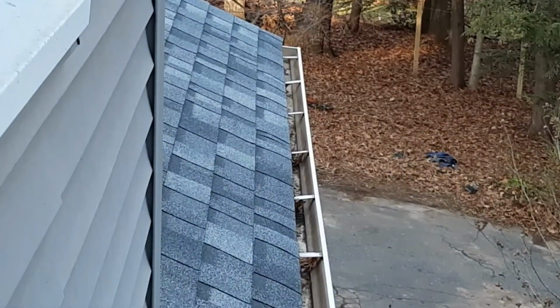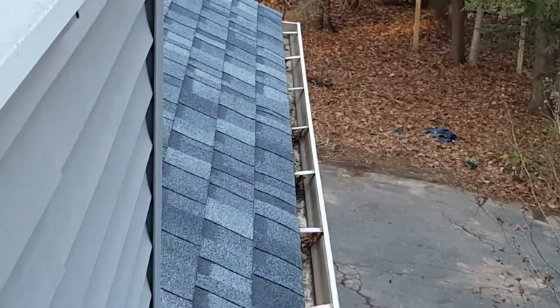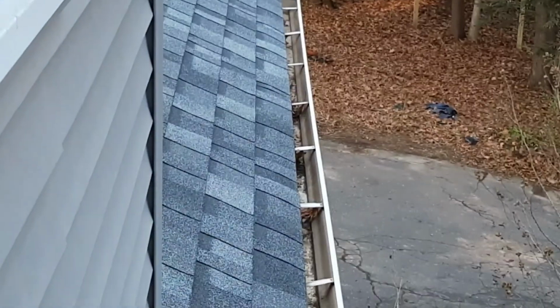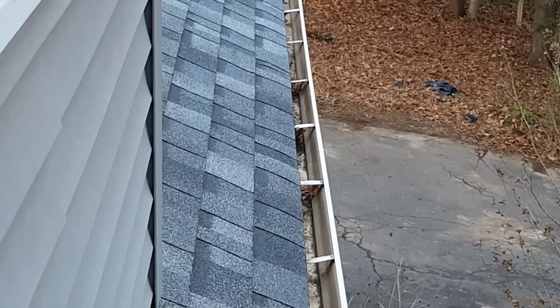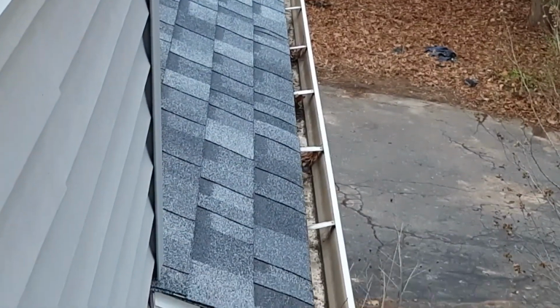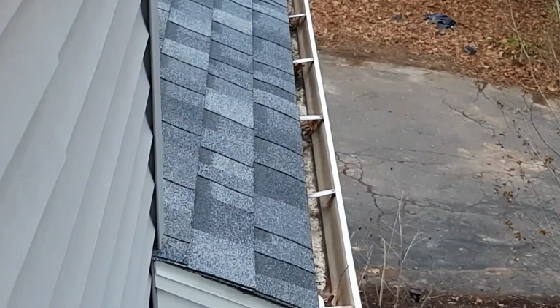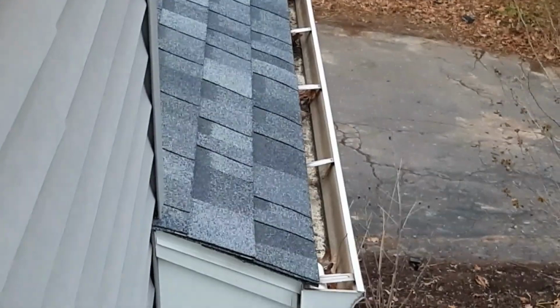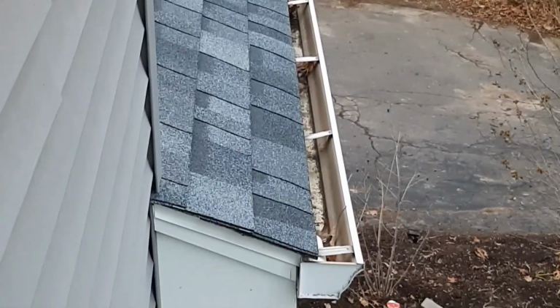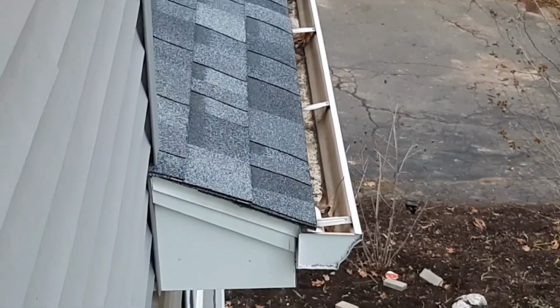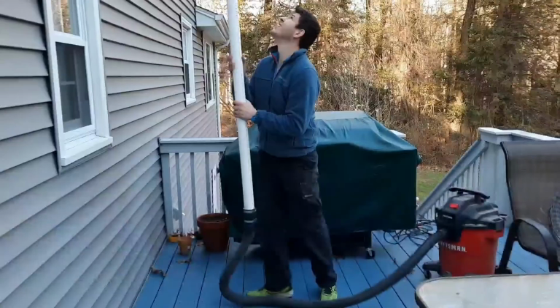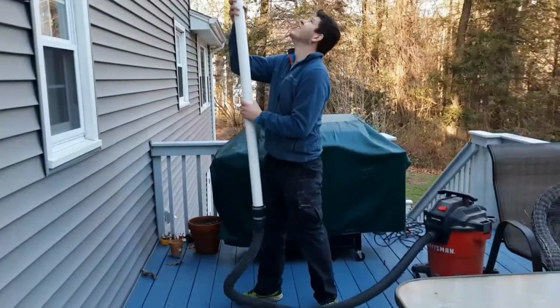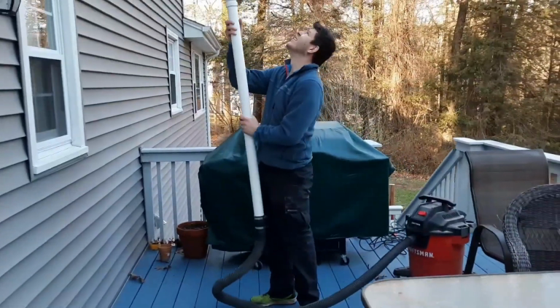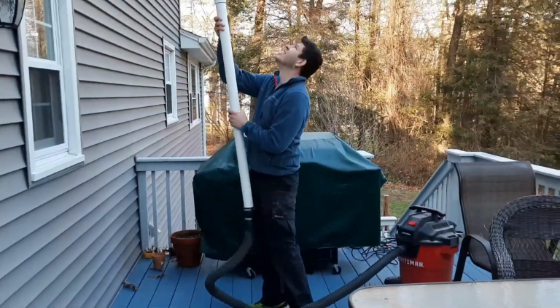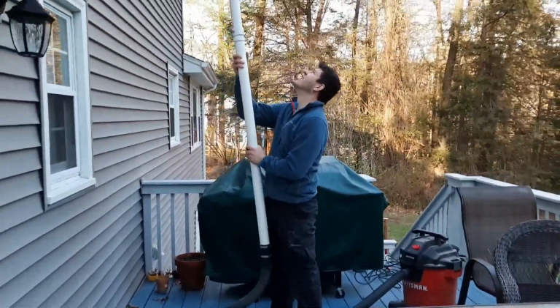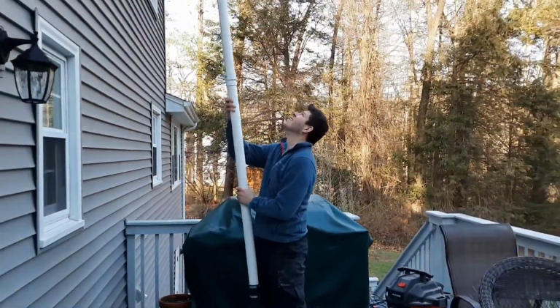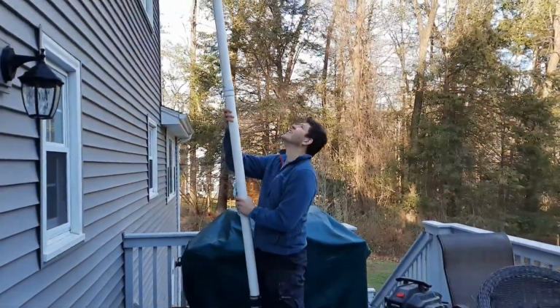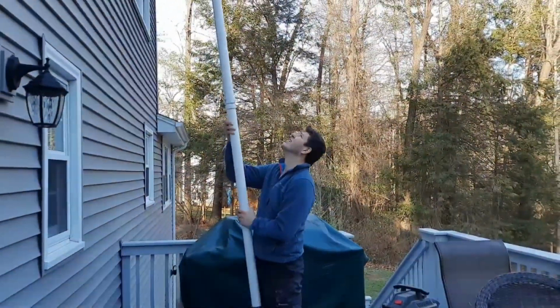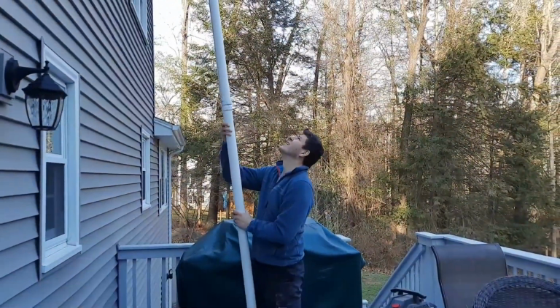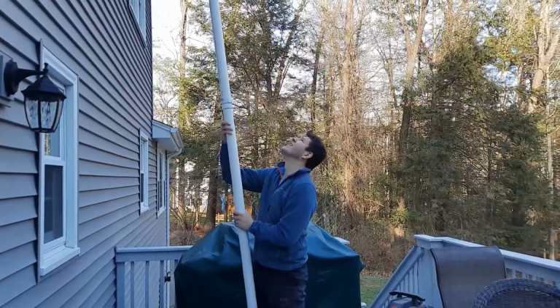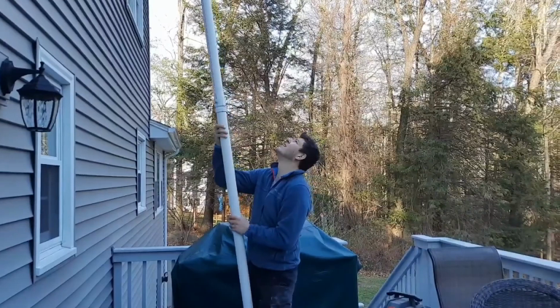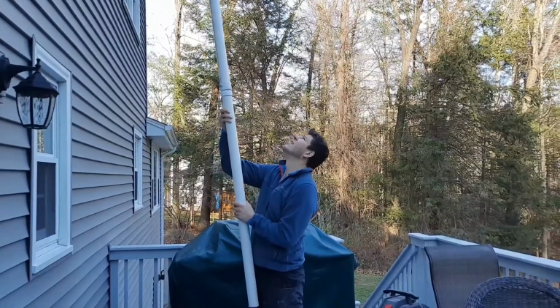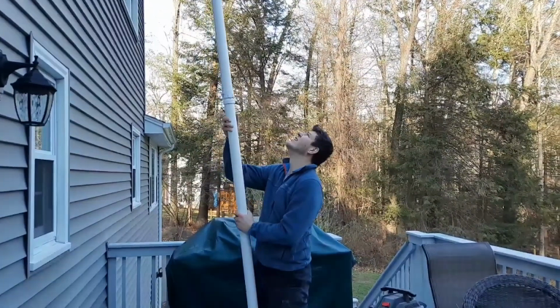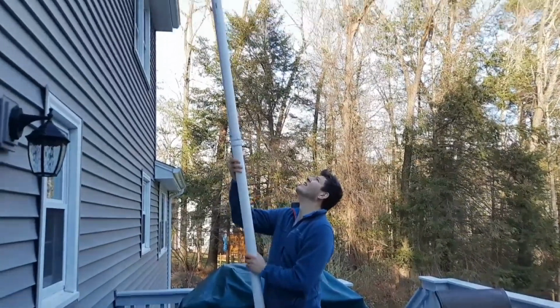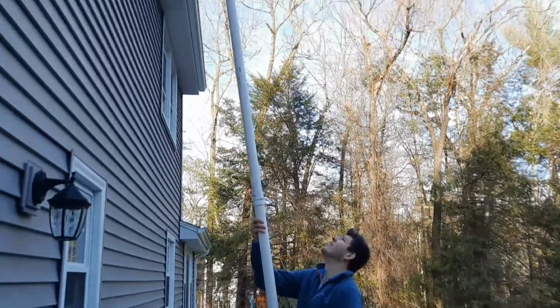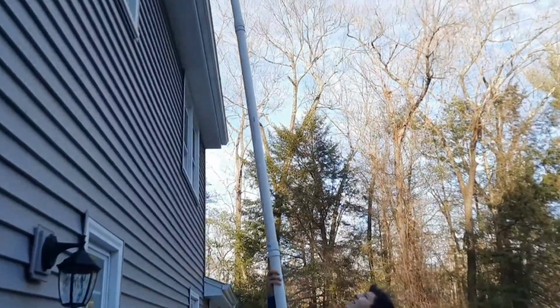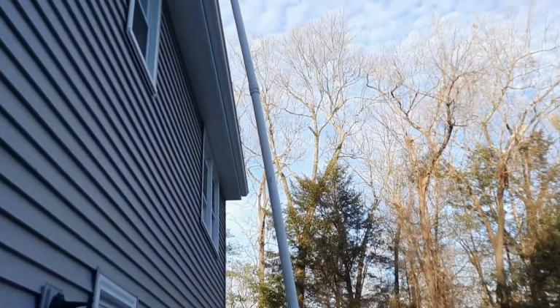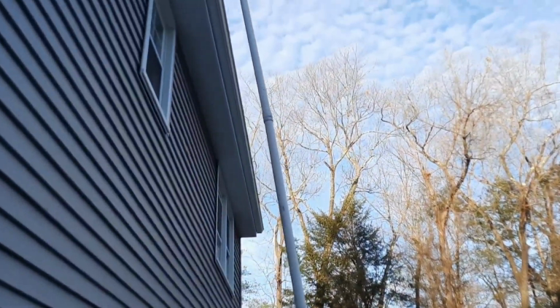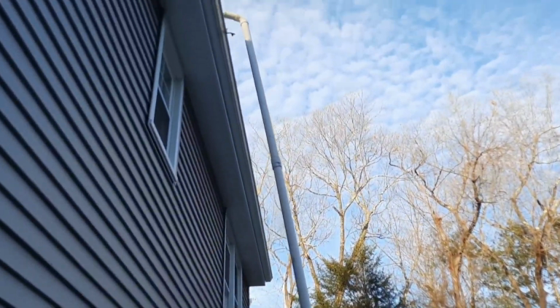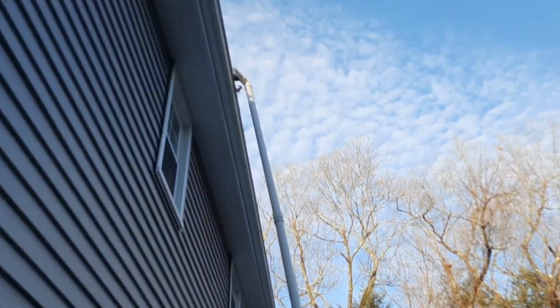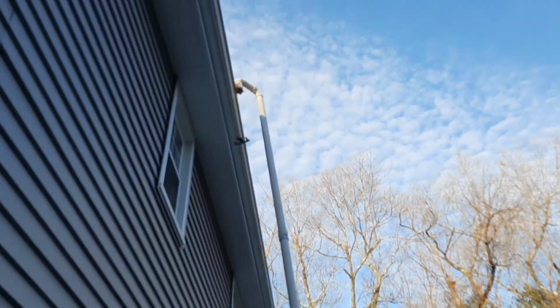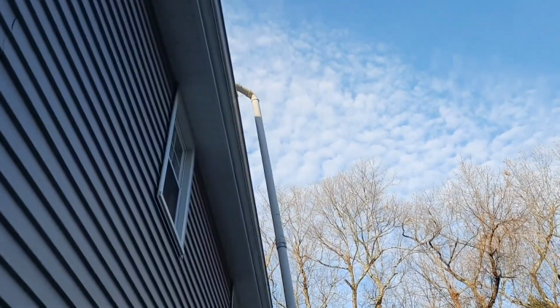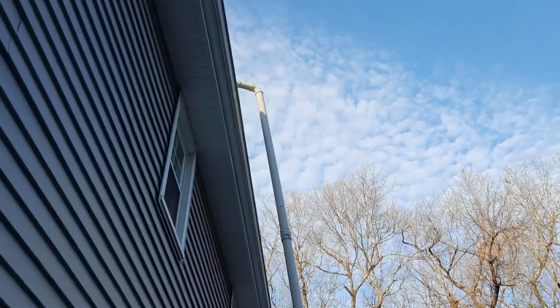Here you can see the cleaned gutter — no leaves and a lot of the debris has been removed. This is where having a deck comes in handy to get to that third-story gutter. You can see there is a little bit of flex in the pipe because of the sheer length, but it doesn't really affect the suction on the vacuum.